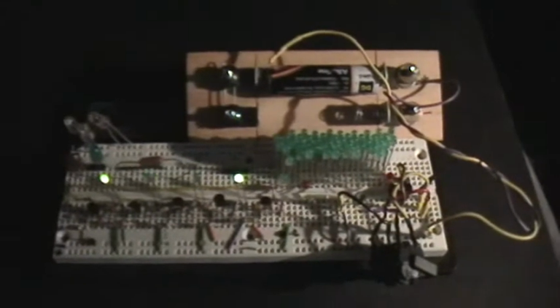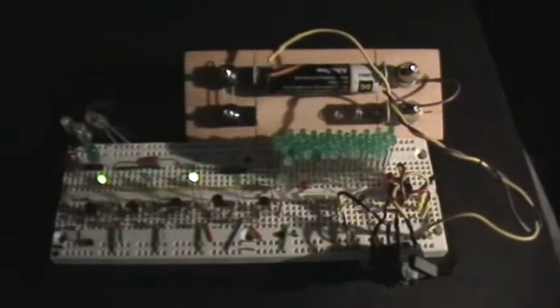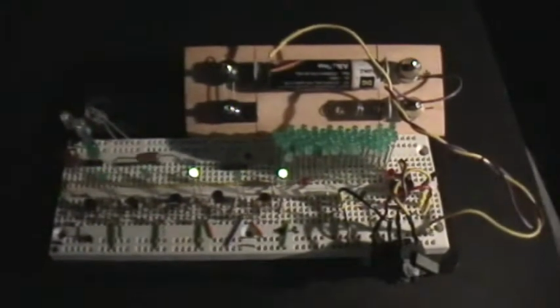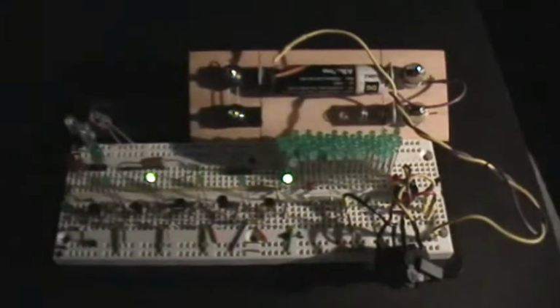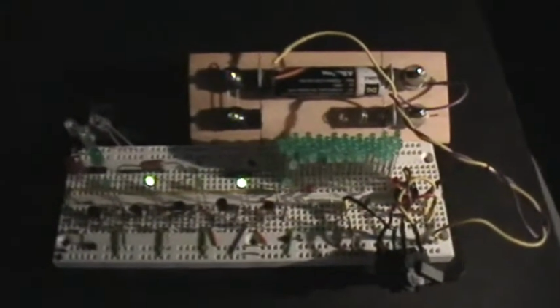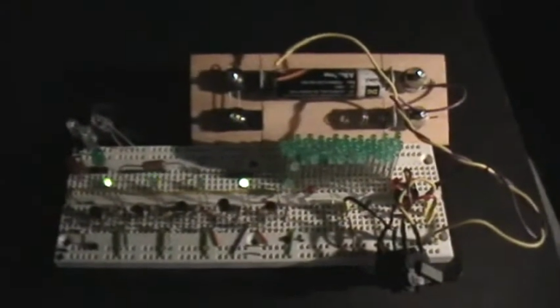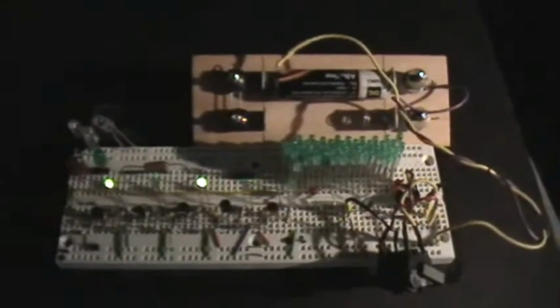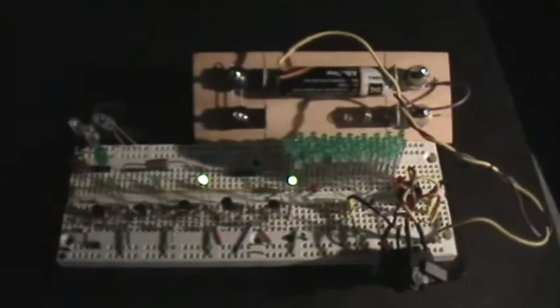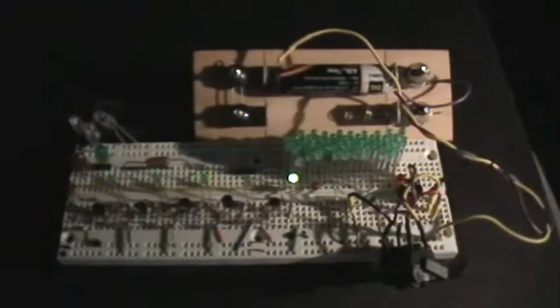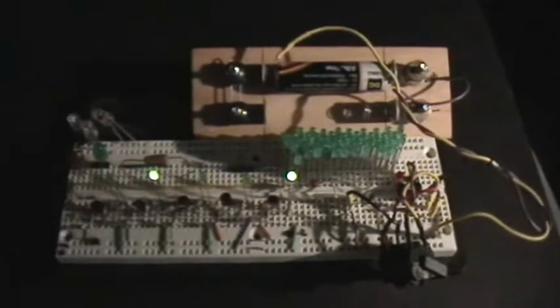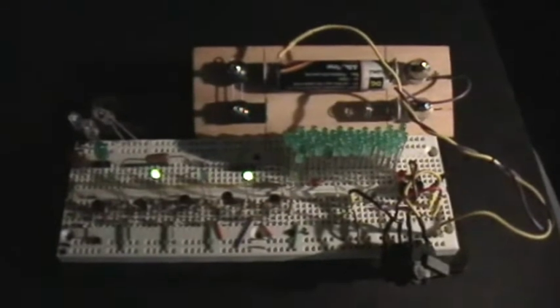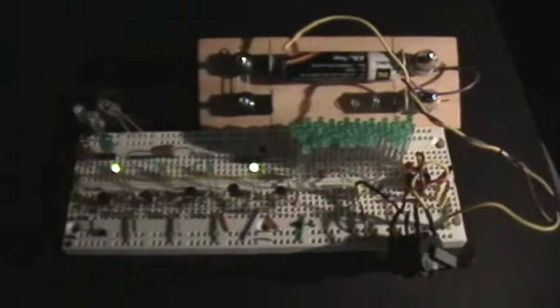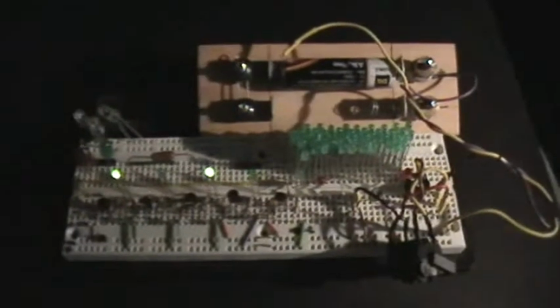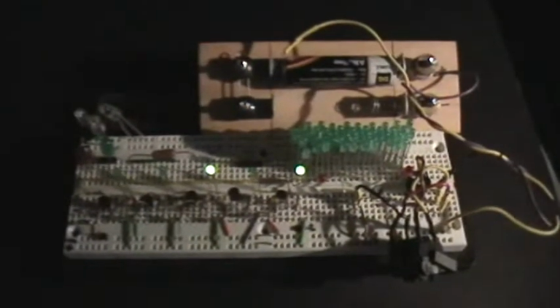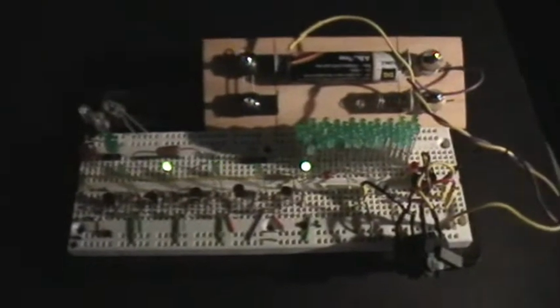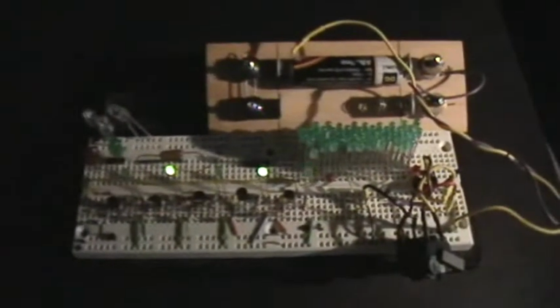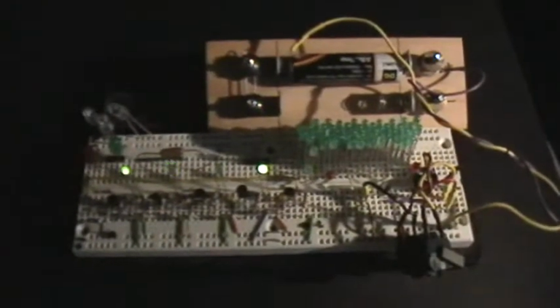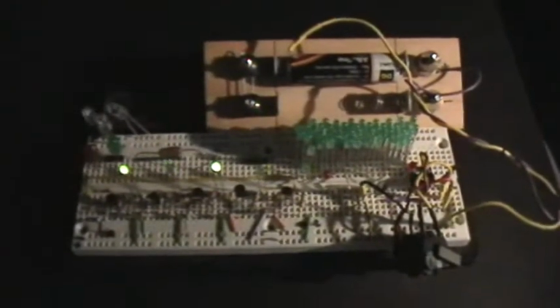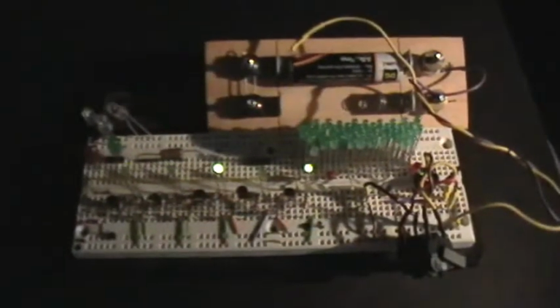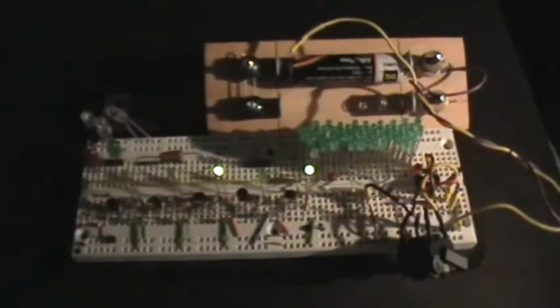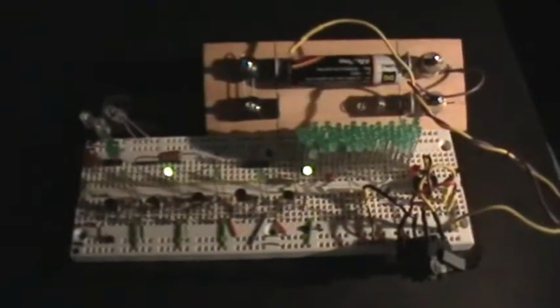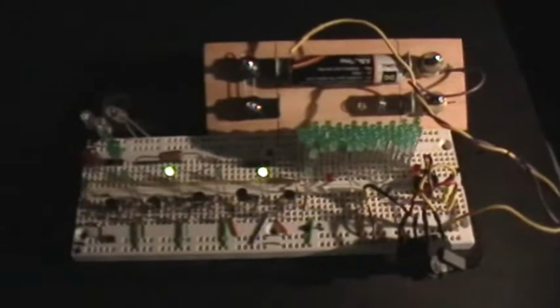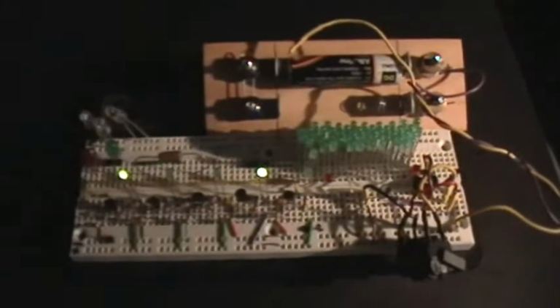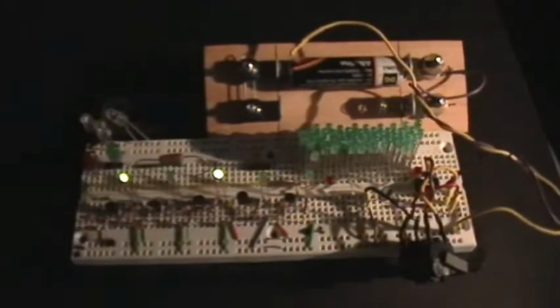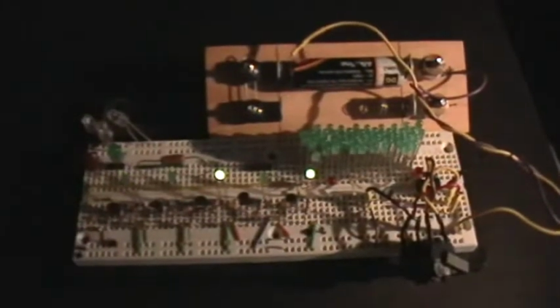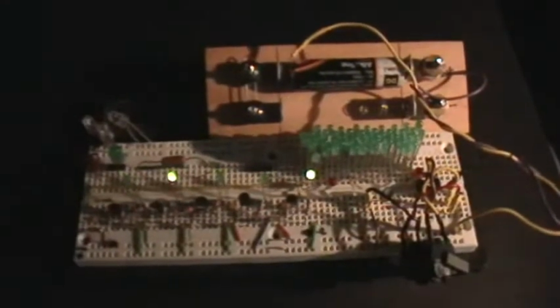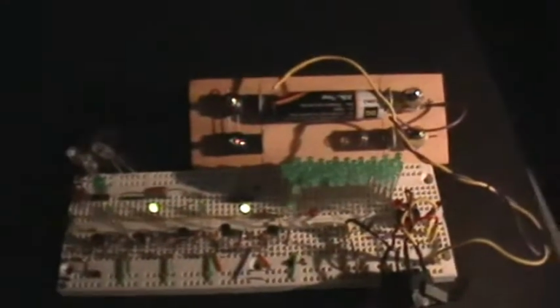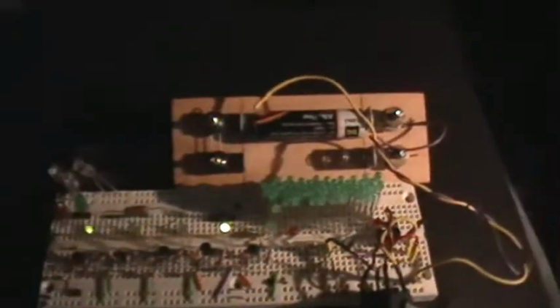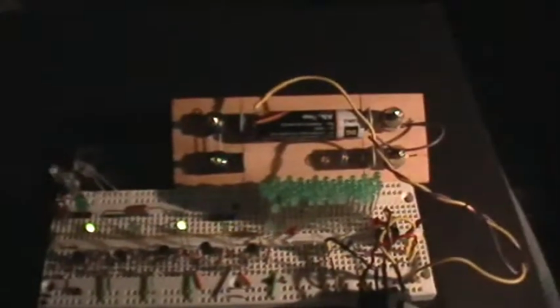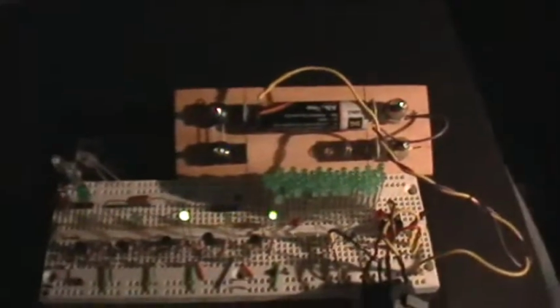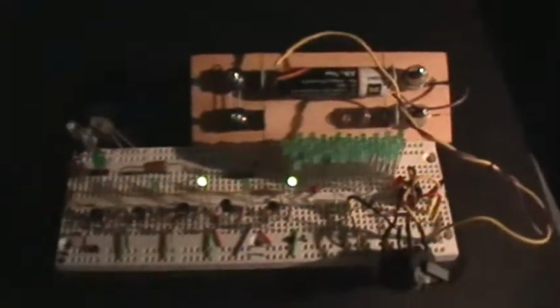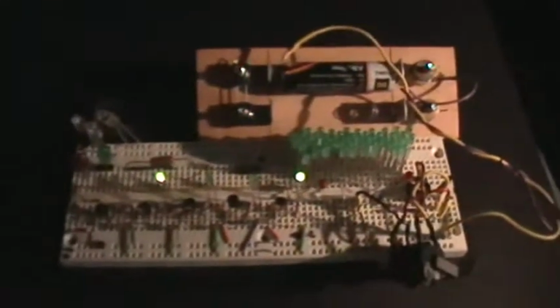Good evening, welcome to my laboratory. You're looking at the 2N2222 Joule Thief running the ring oscillator on less than 1 volt input.